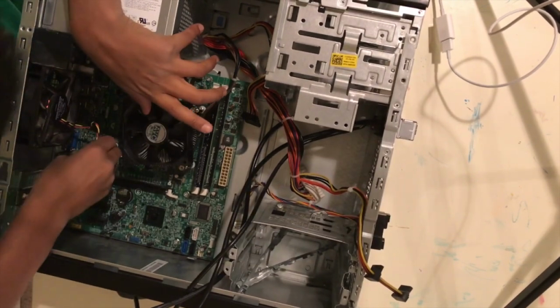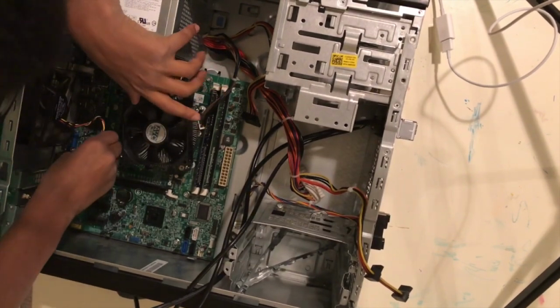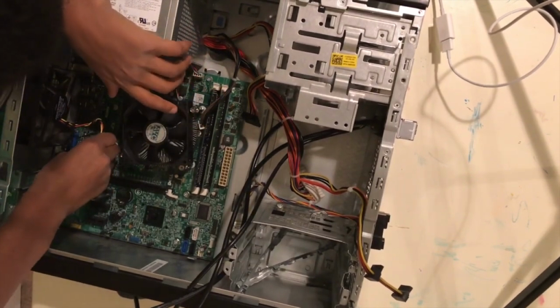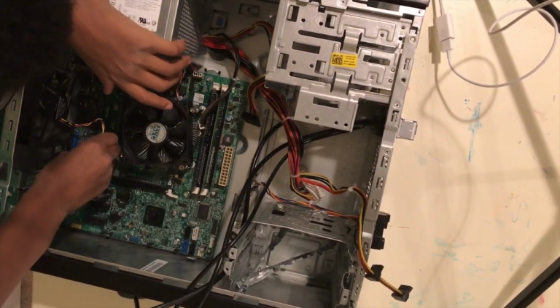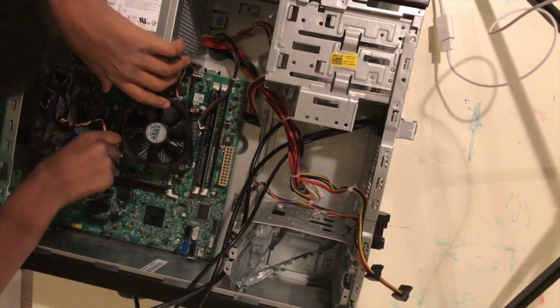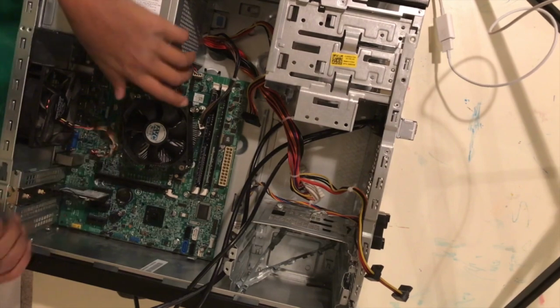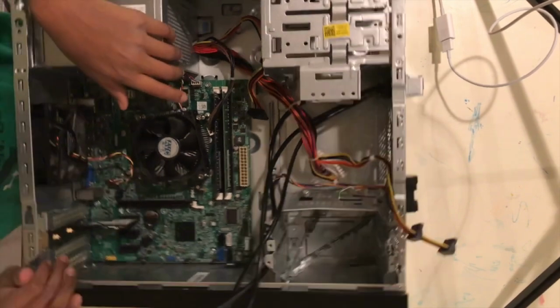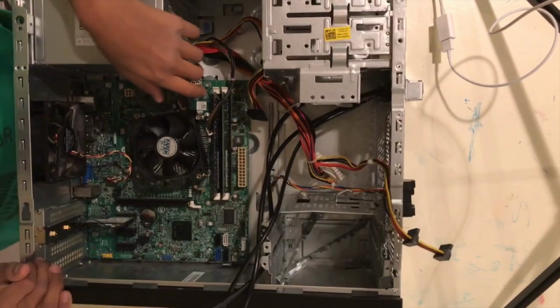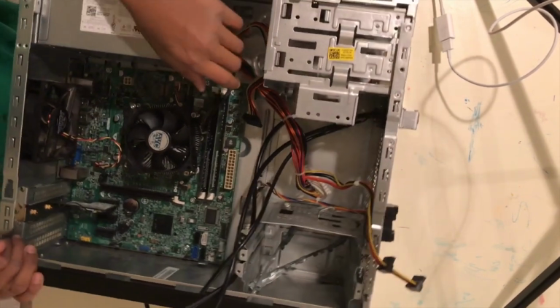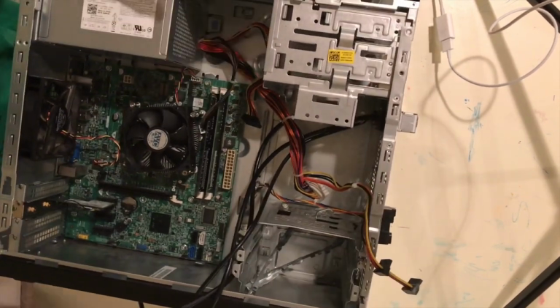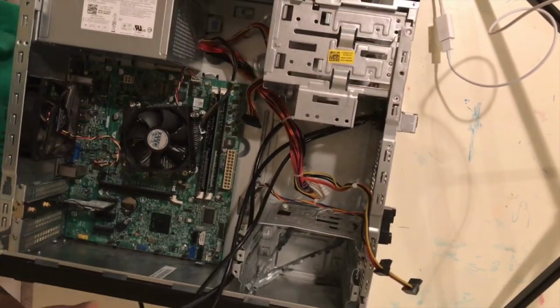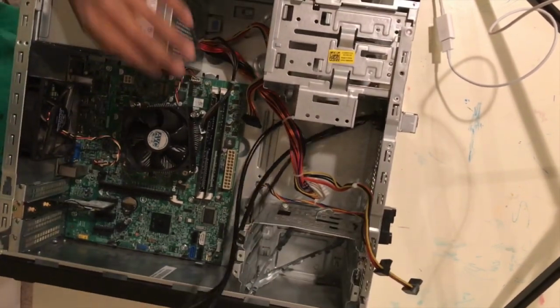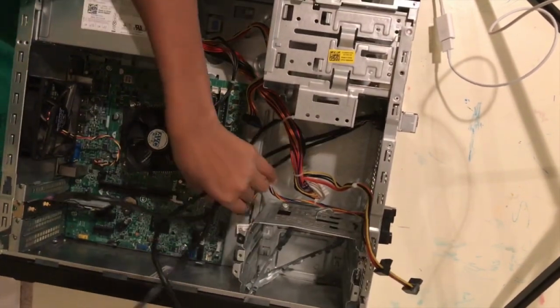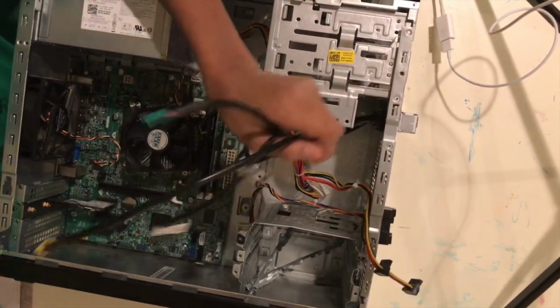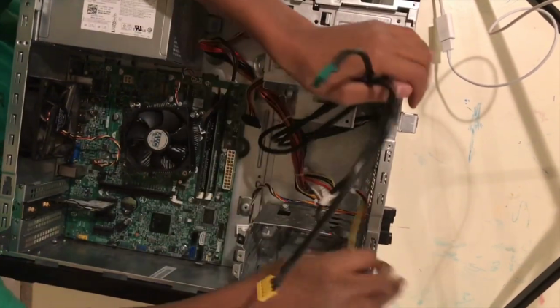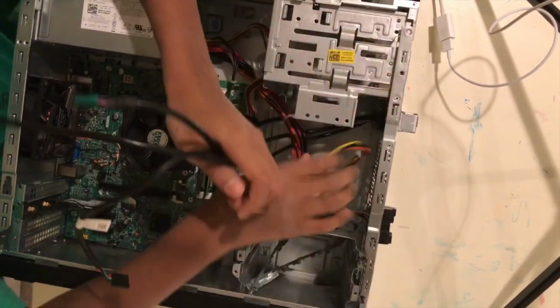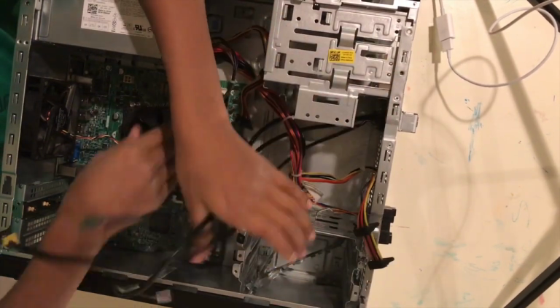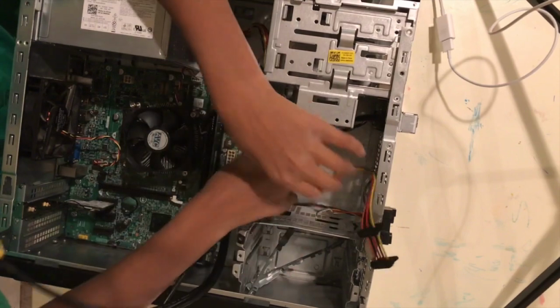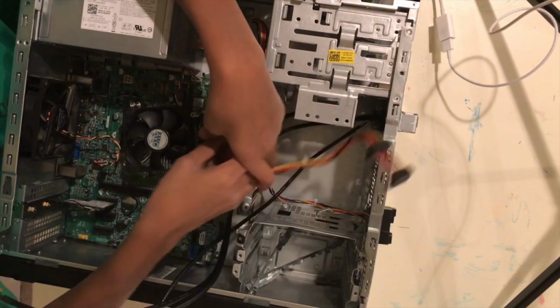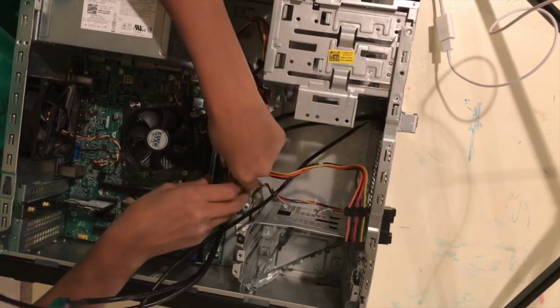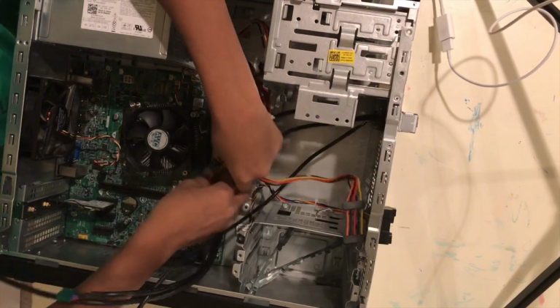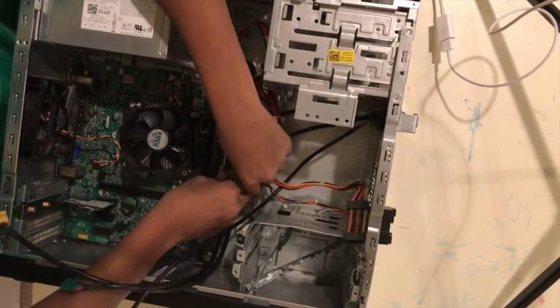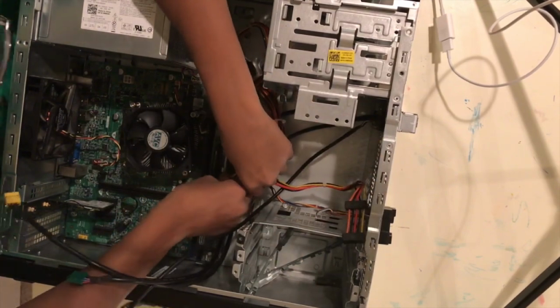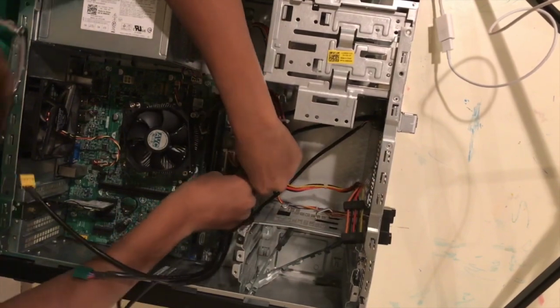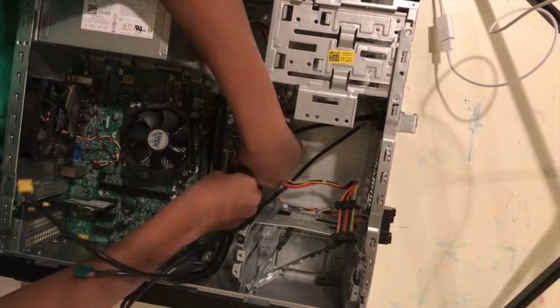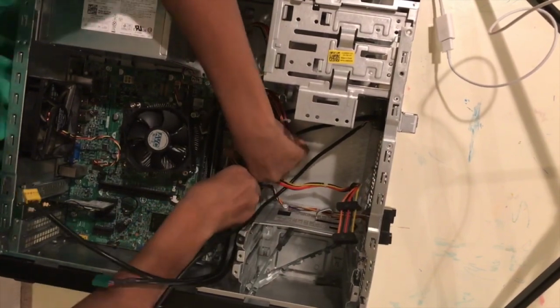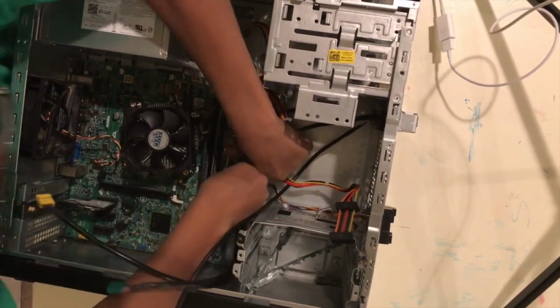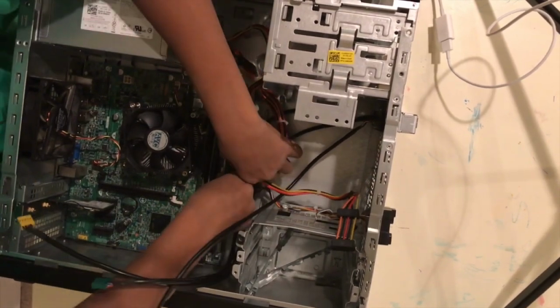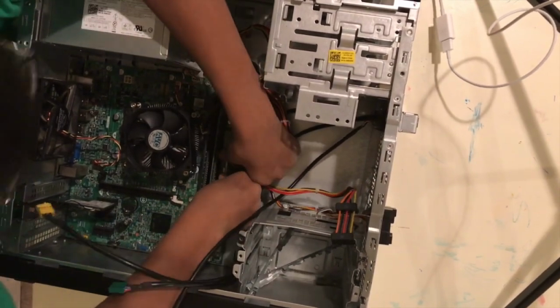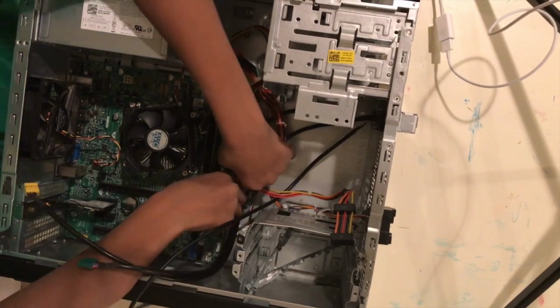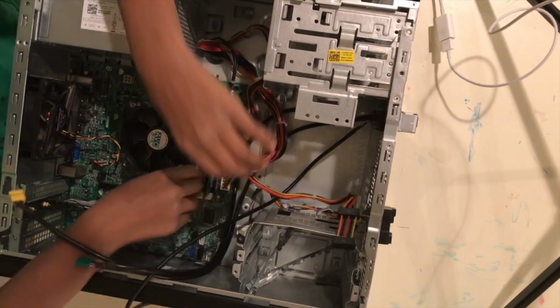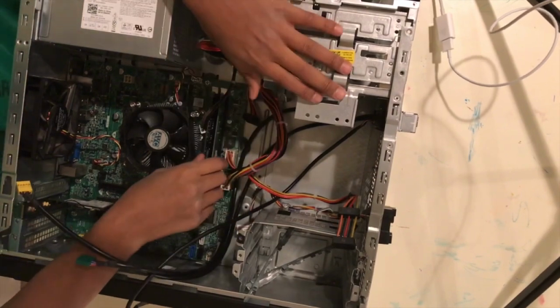So once you do that, you plug that in right there. So once you are done with that, I'll just plug in the power supply — you plug it in here.